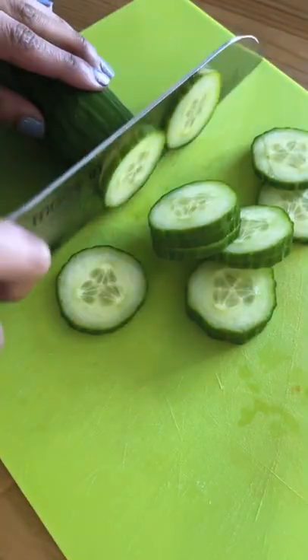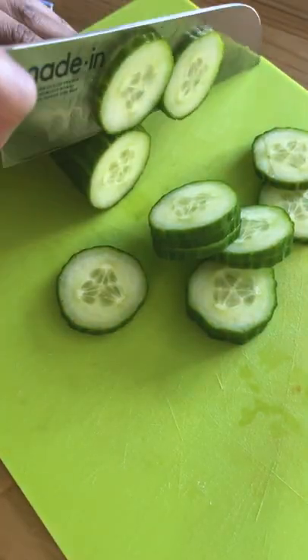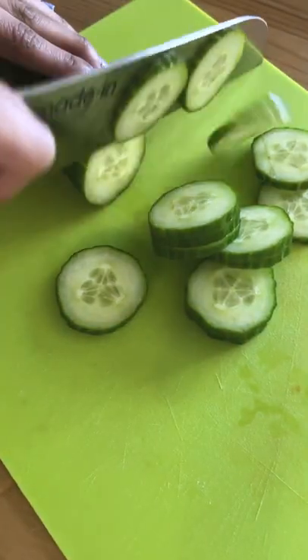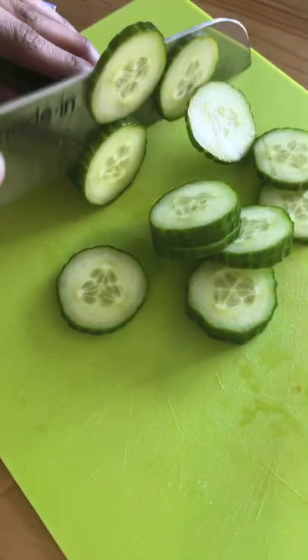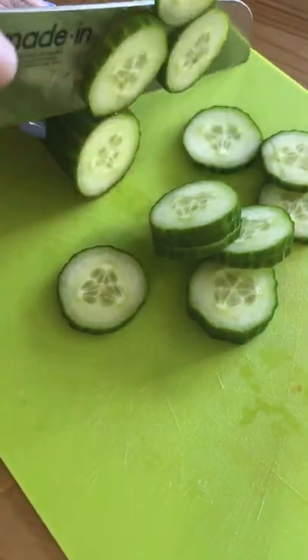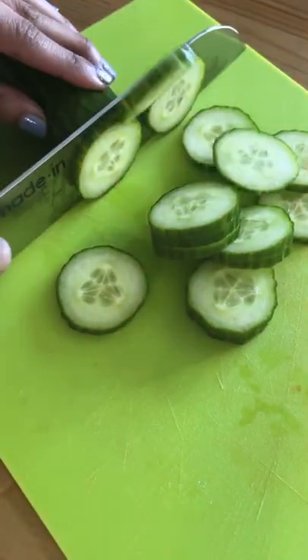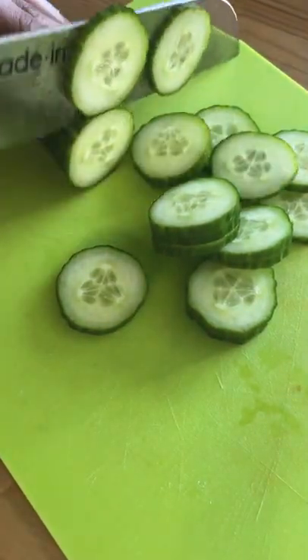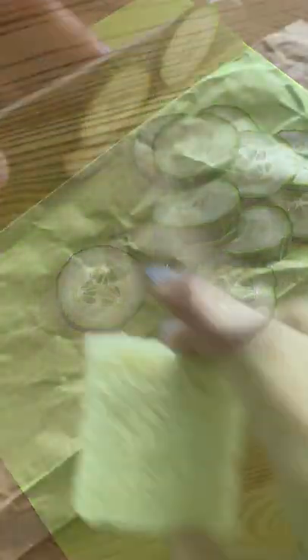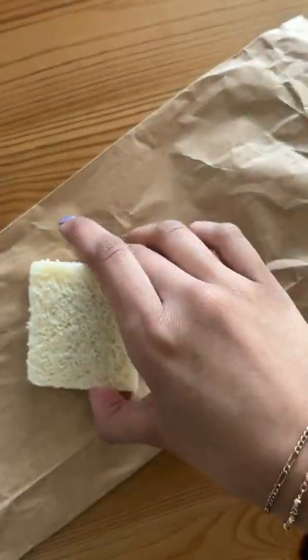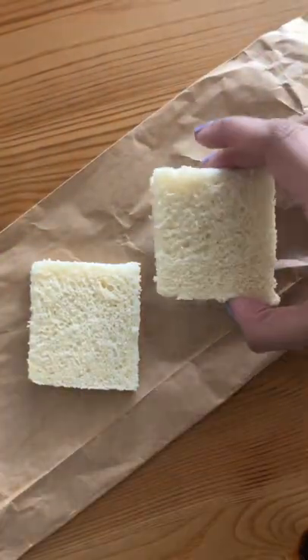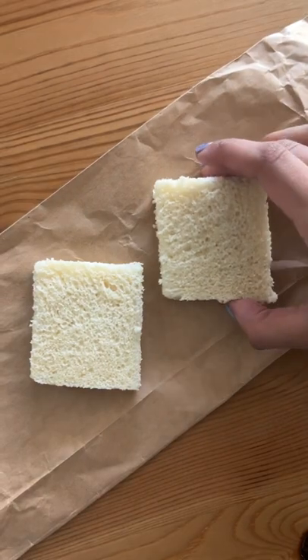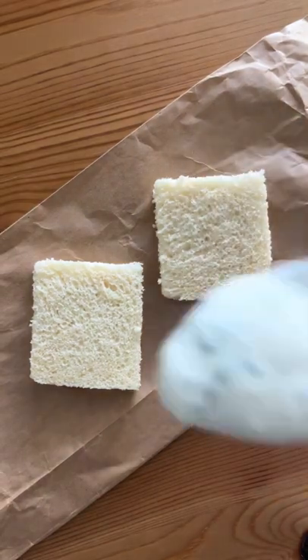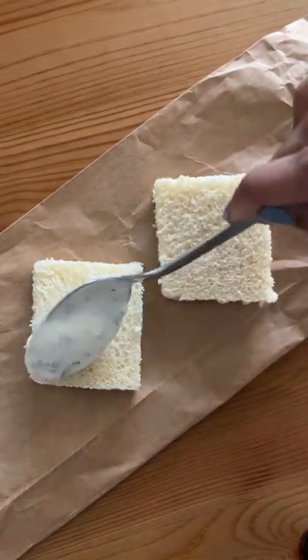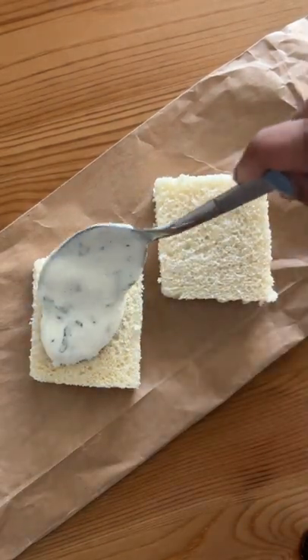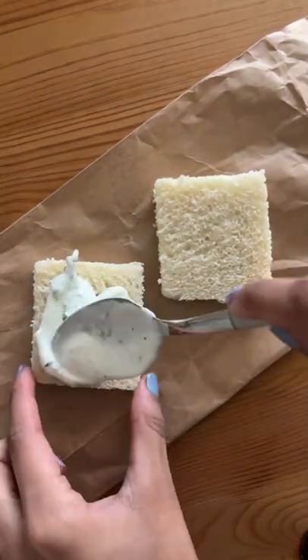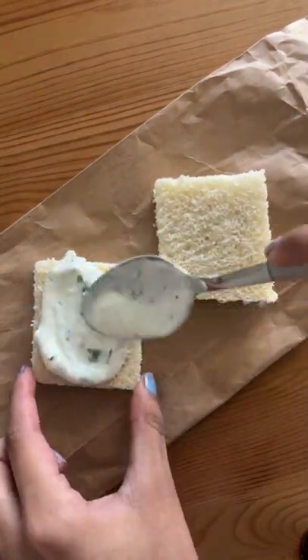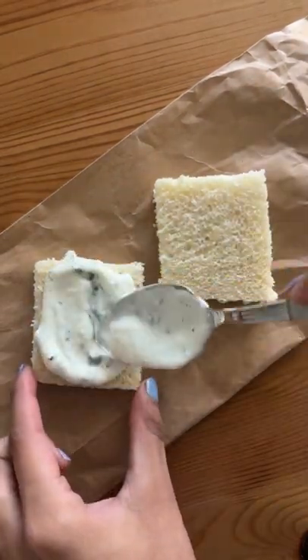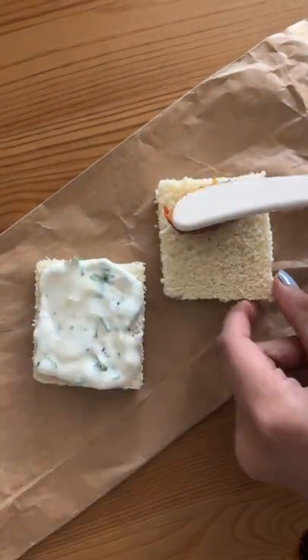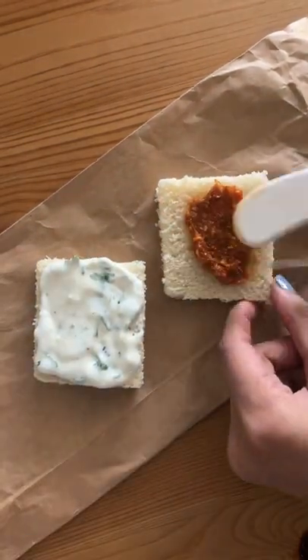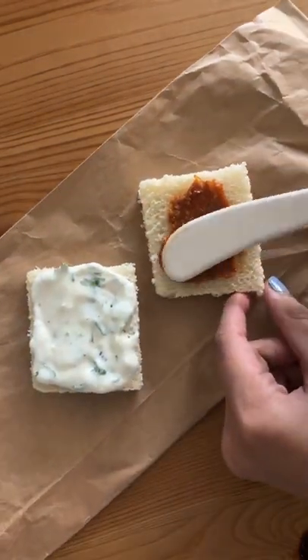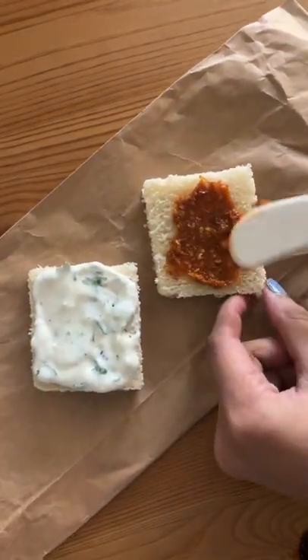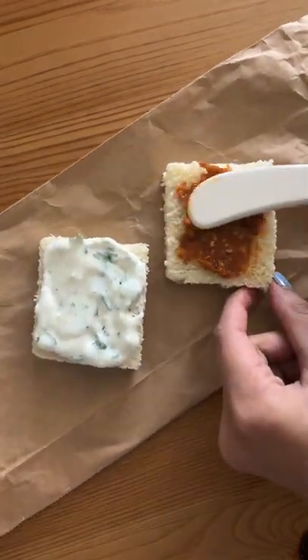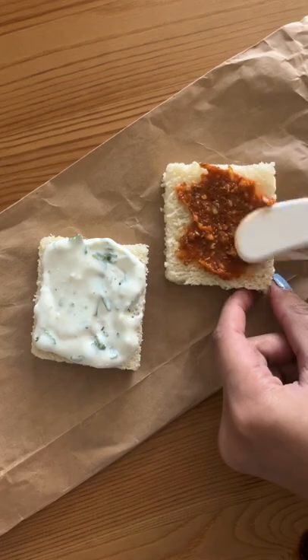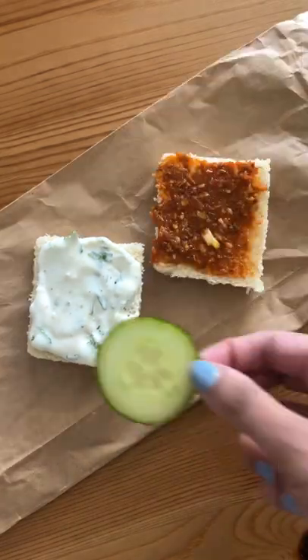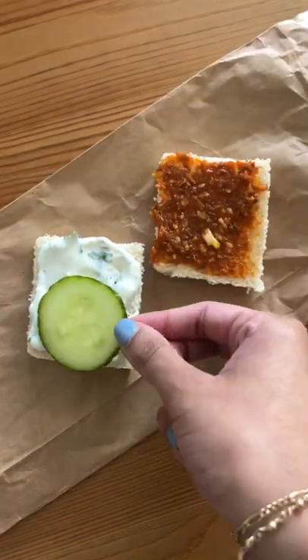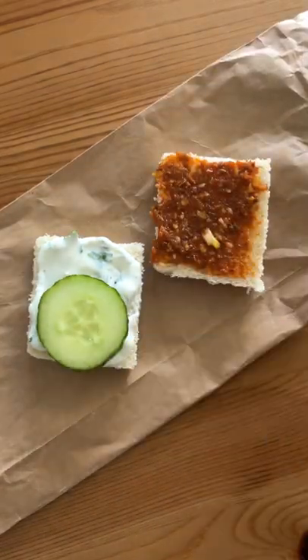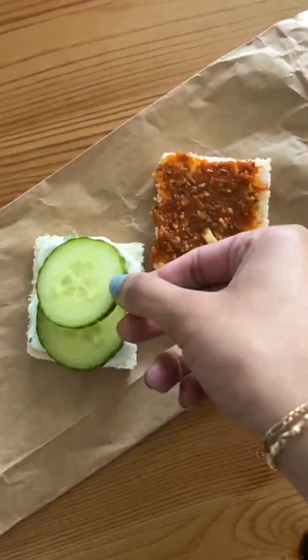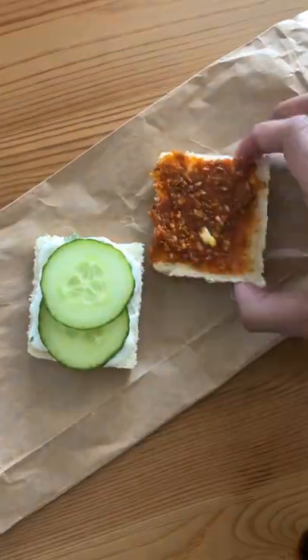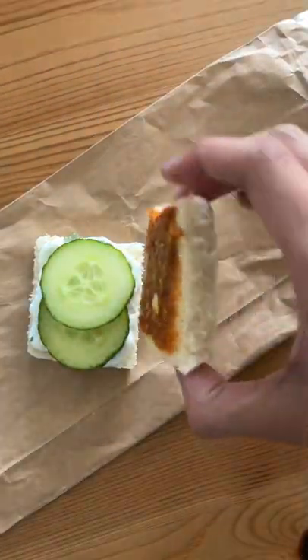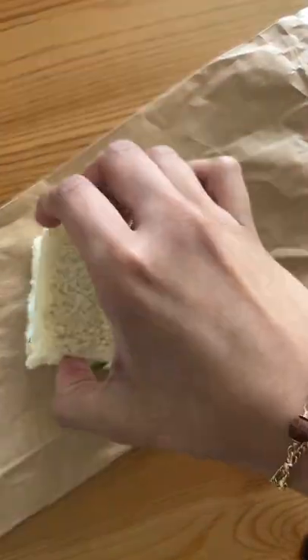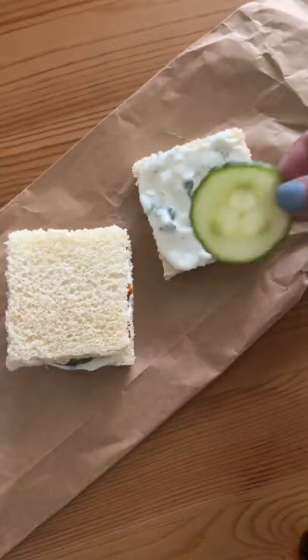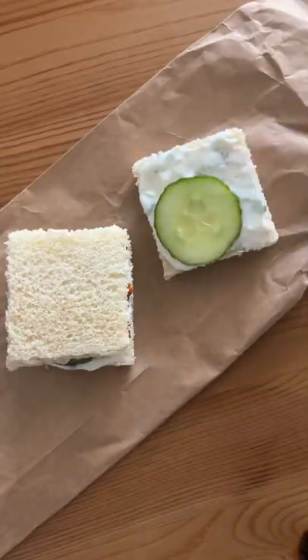I sliced some cucumber, then assembled the mini sandwiches. I spread some of the yogurt onto one piece of bread, then lasagna machu onto the other. Then I added some cucumber and folded that into a sandwich — the perfect little tea time snack.